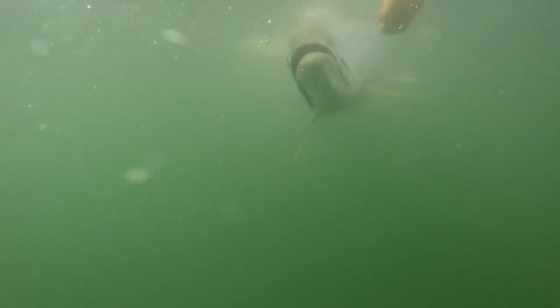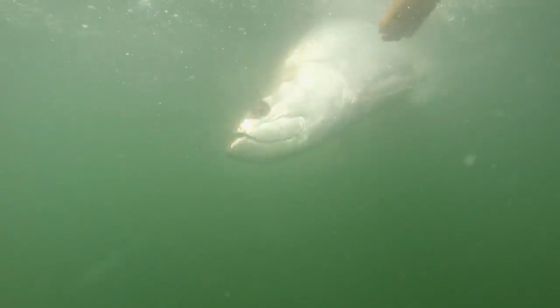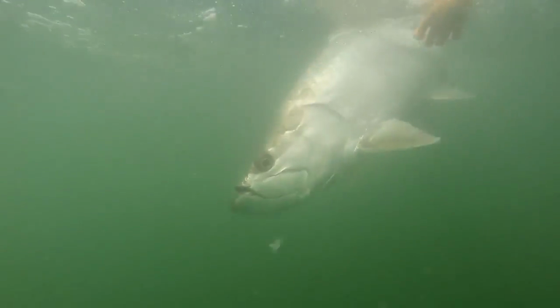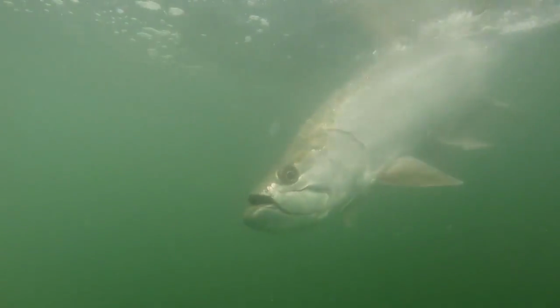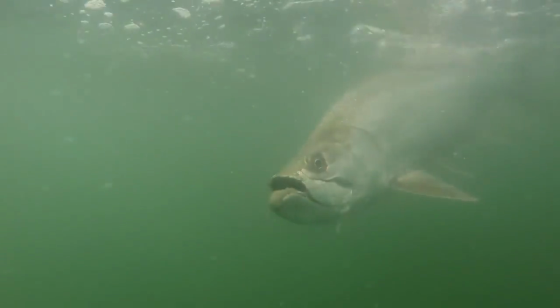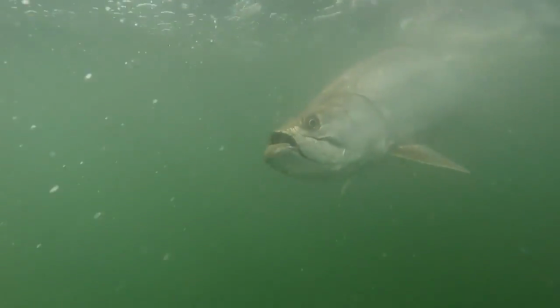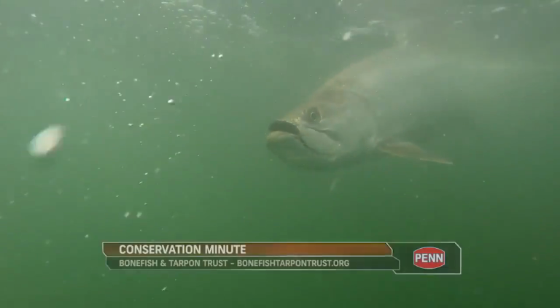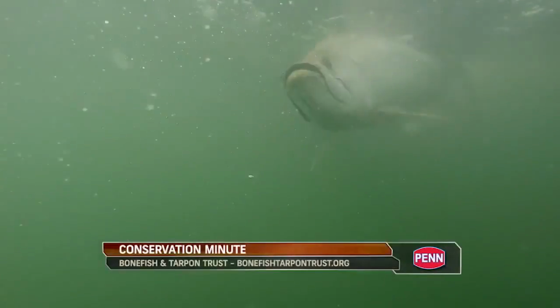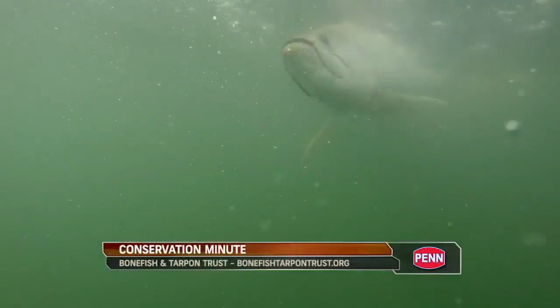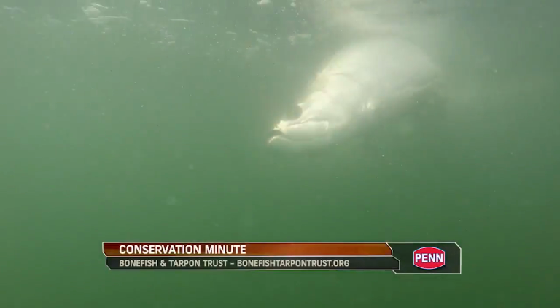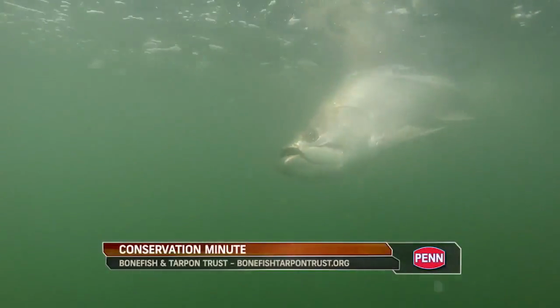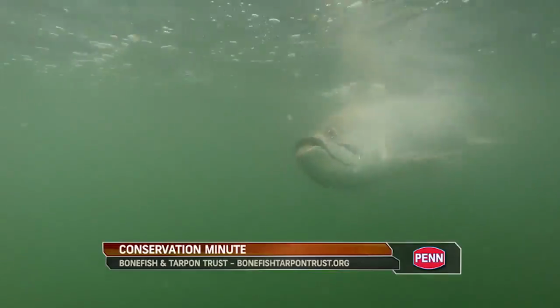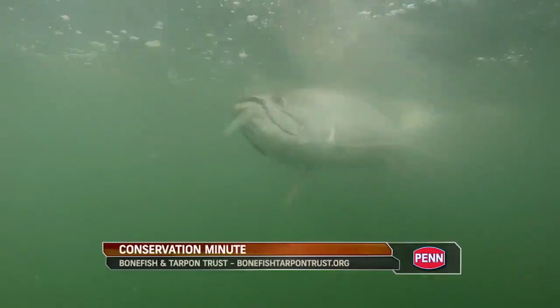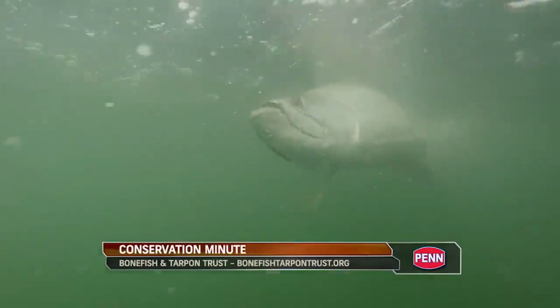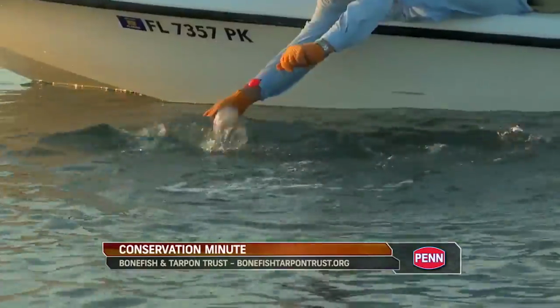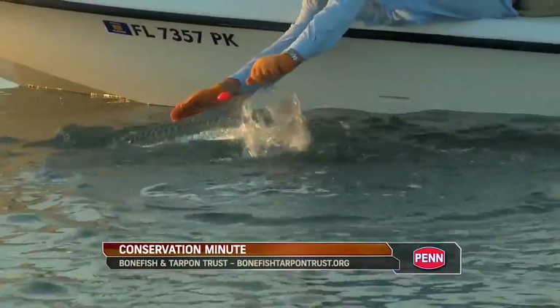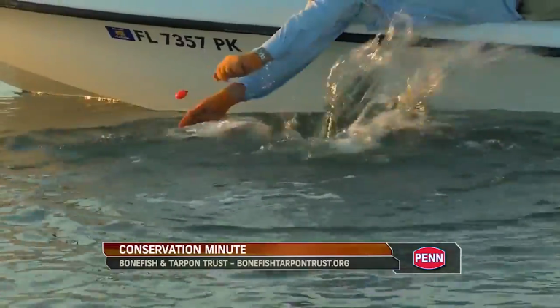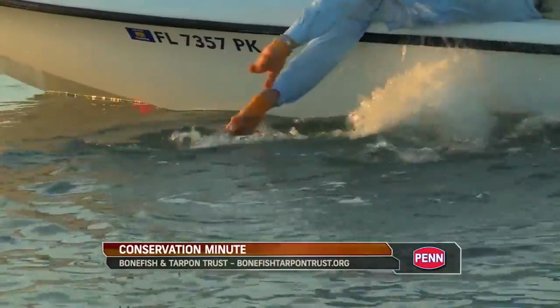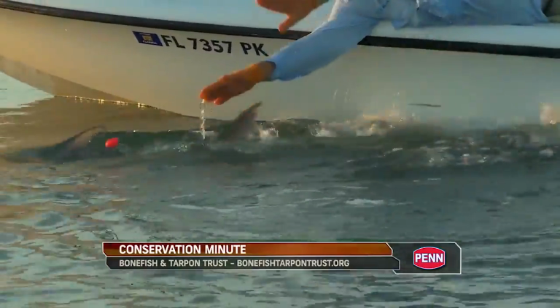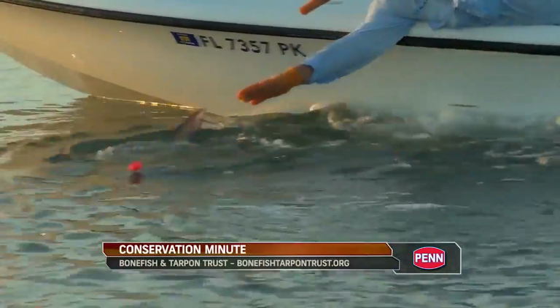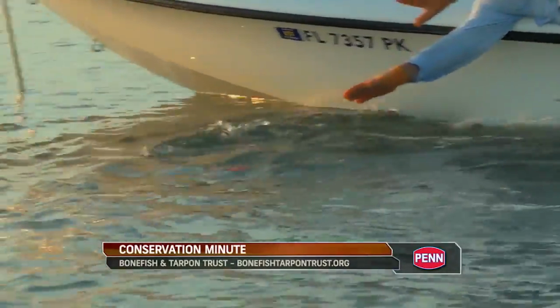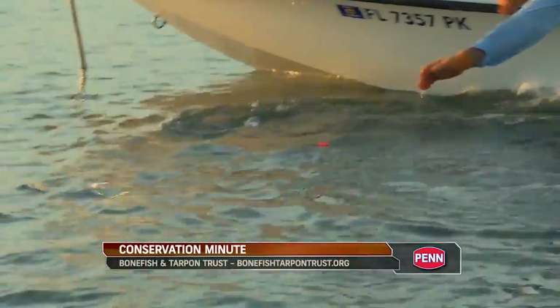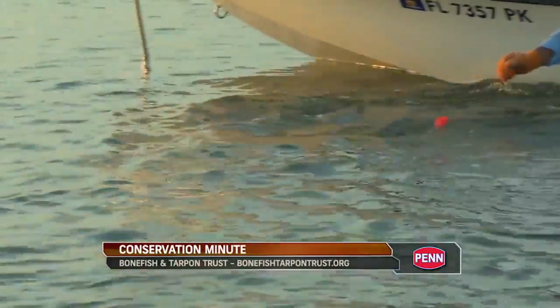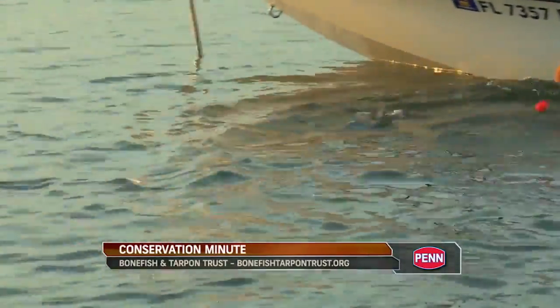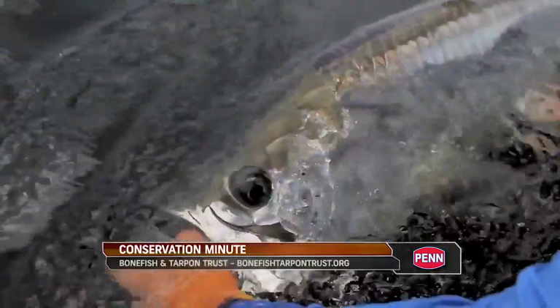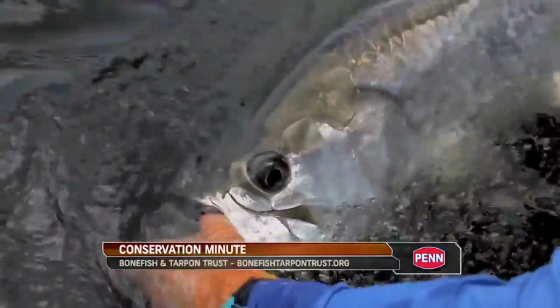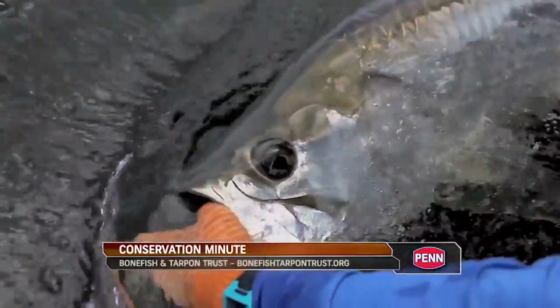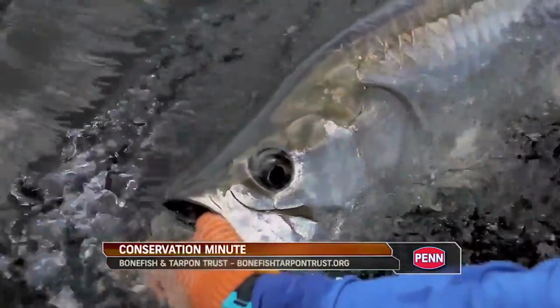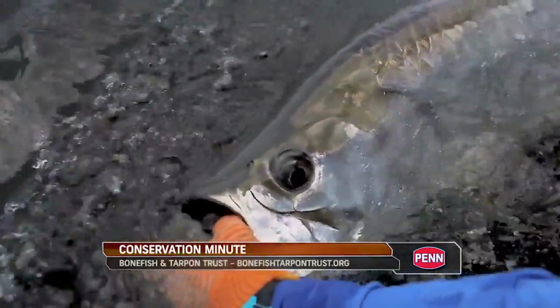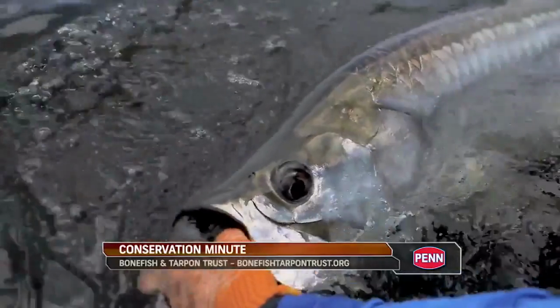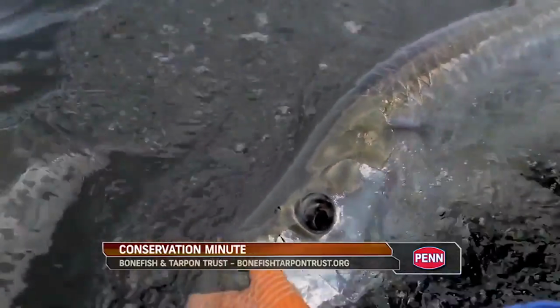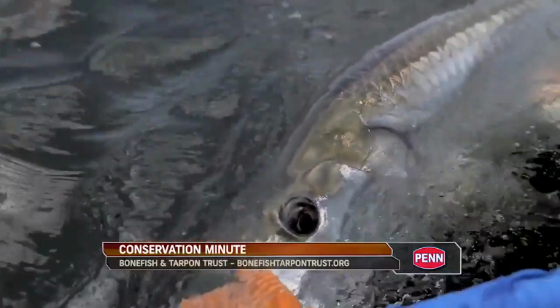For more information, log on to BonefishTarponTrust.org. This Conservation Minute has been brought to you by Penn. Let the battle begin.